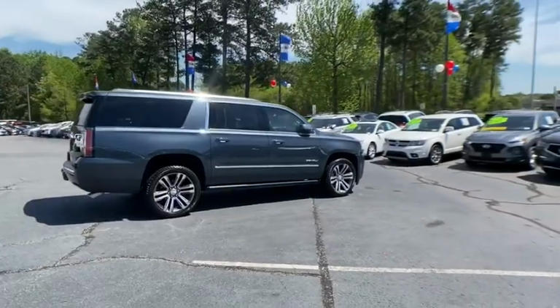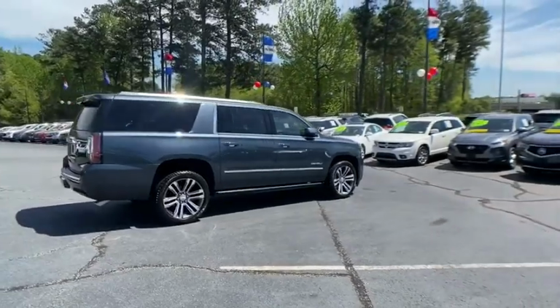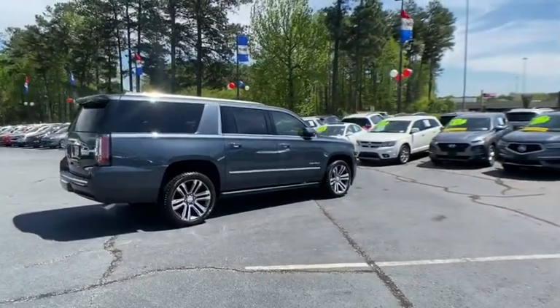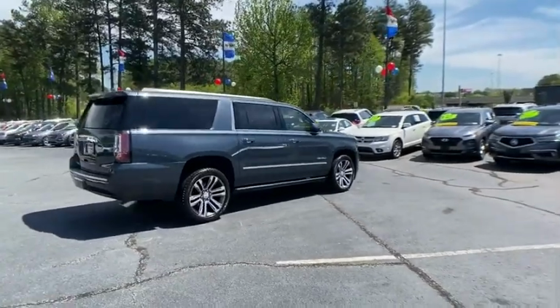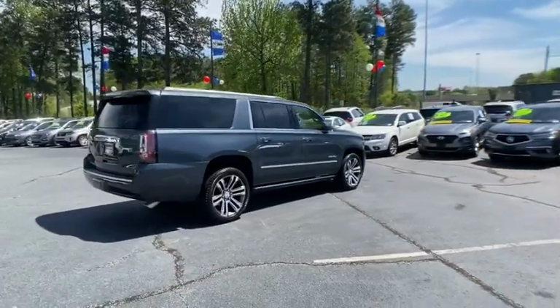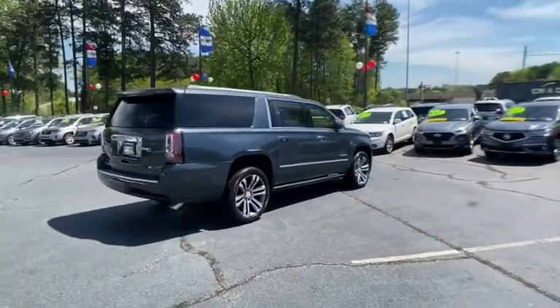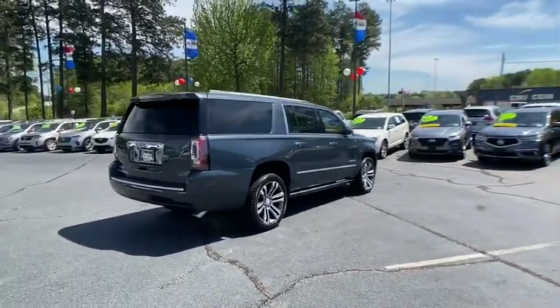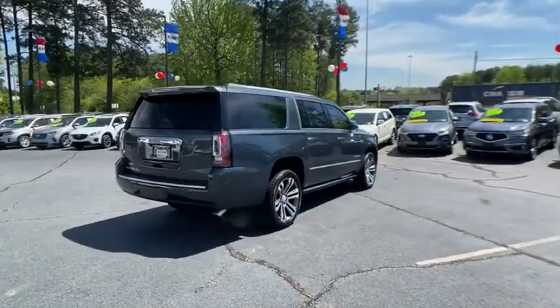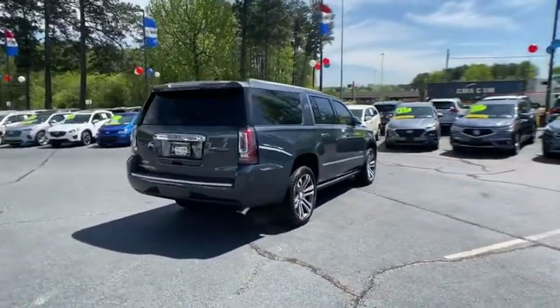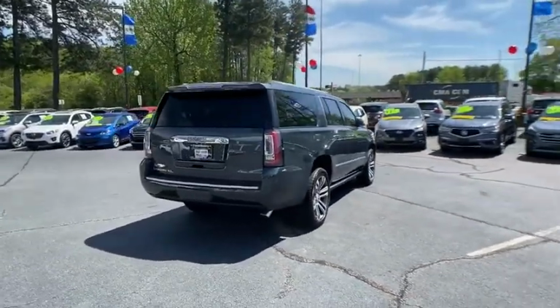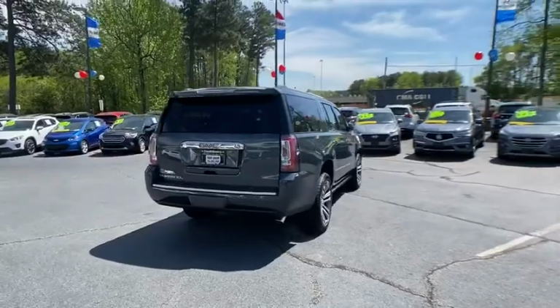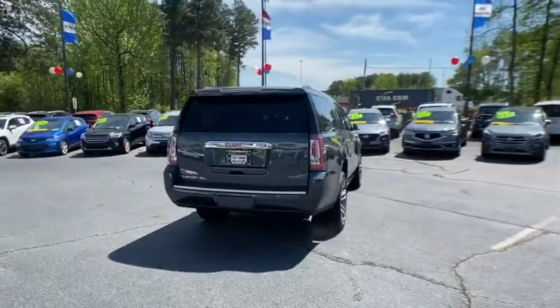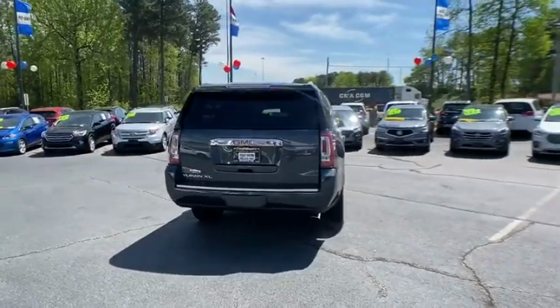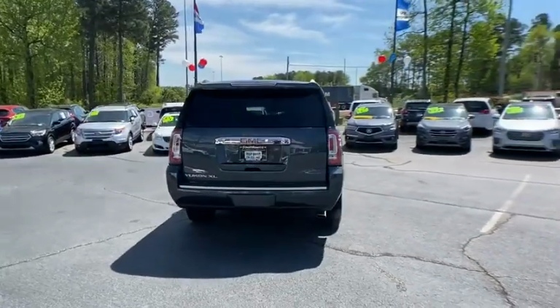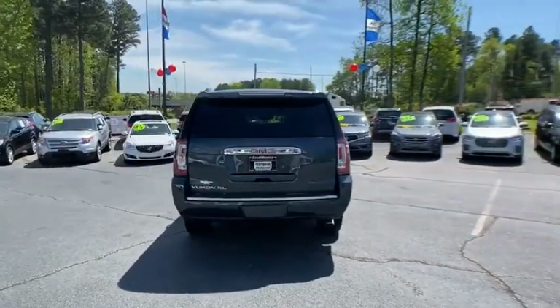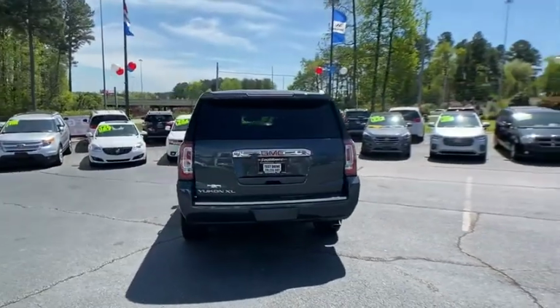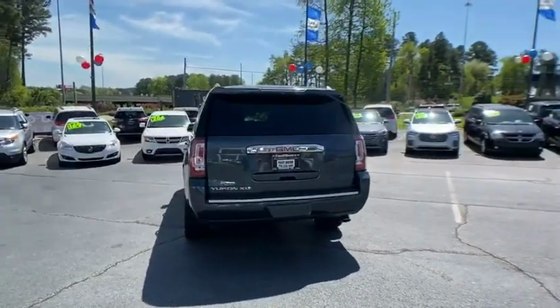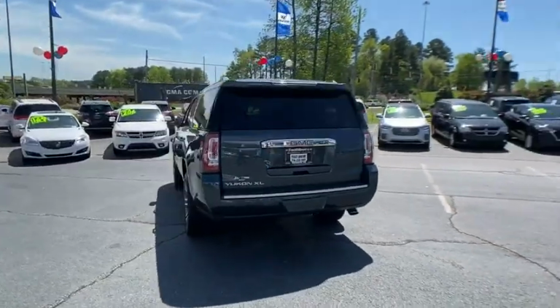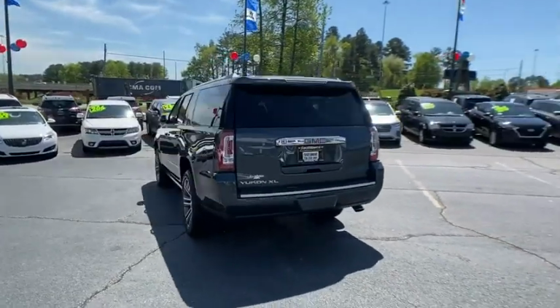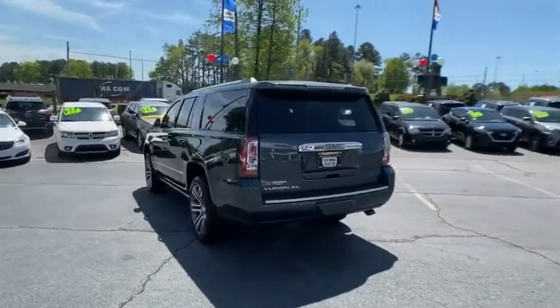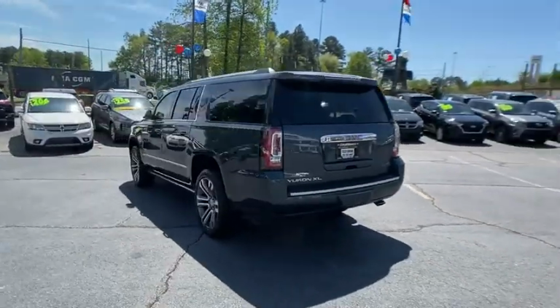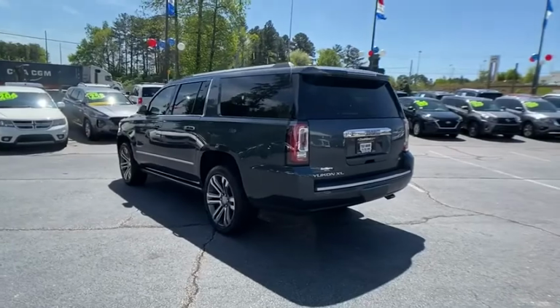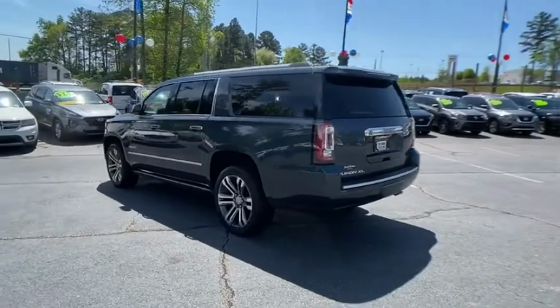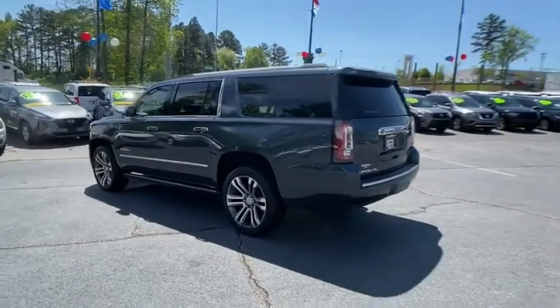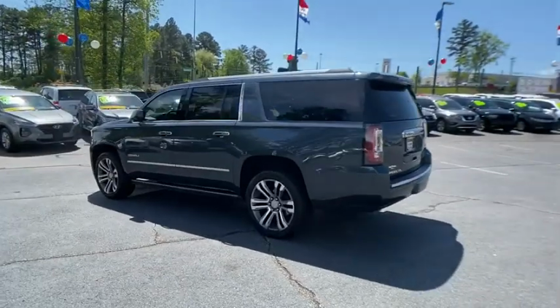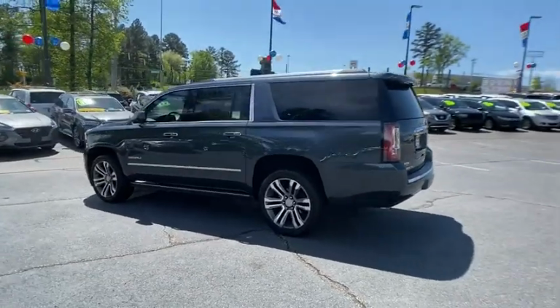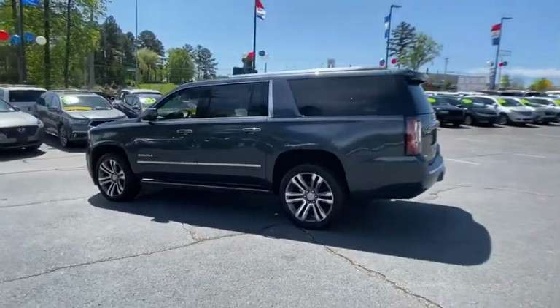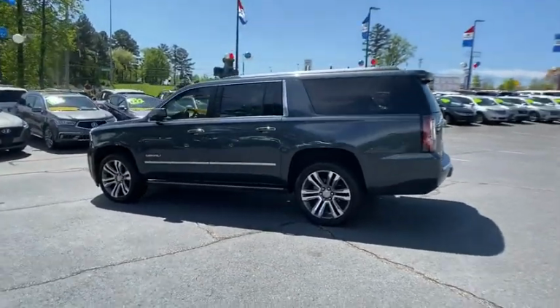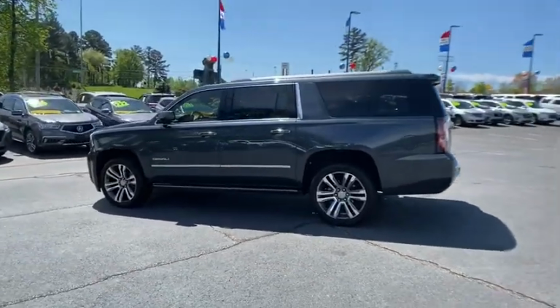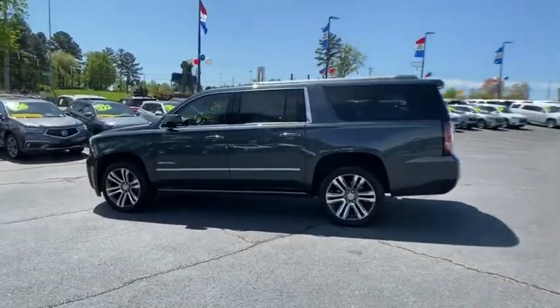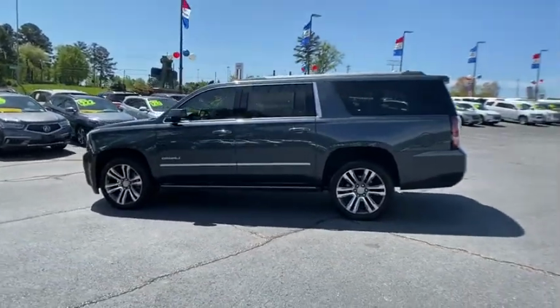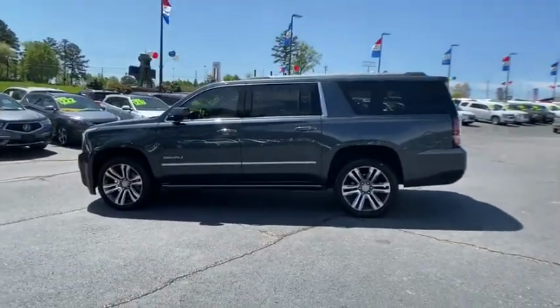Here are some of this vehicle's great options: traction control, power liftgate, power passenger seat, navigation system, dual airbags, power steering, auto-dimming rear-view mirror, four-wheel disc brakes, universal garage door opener.